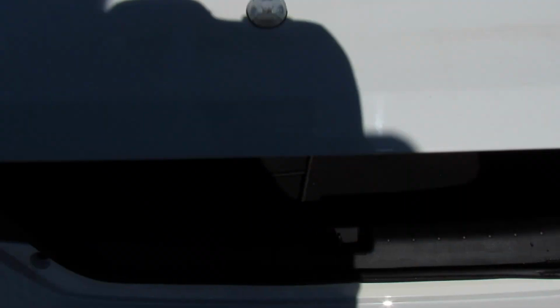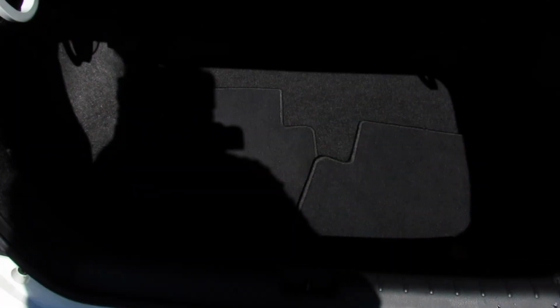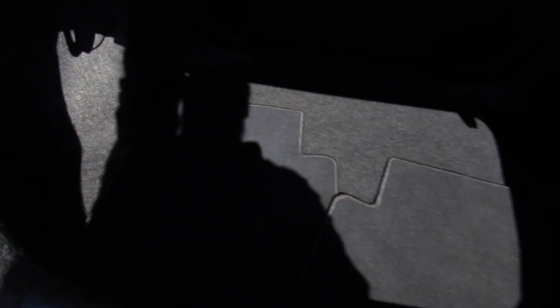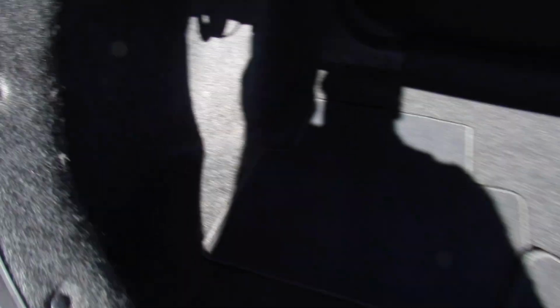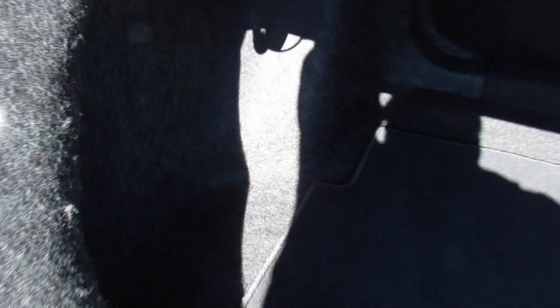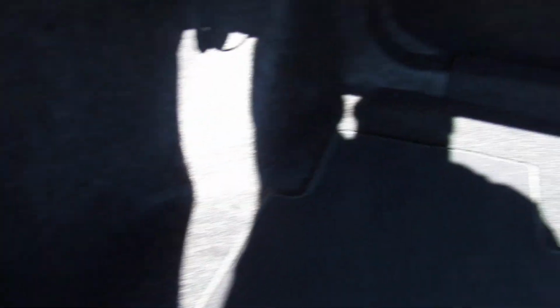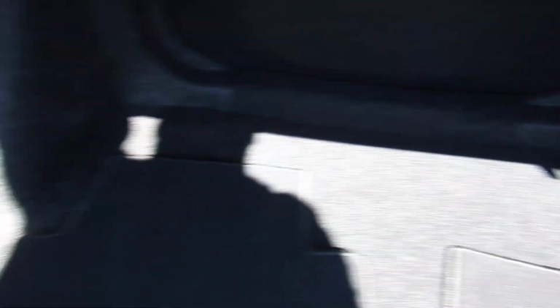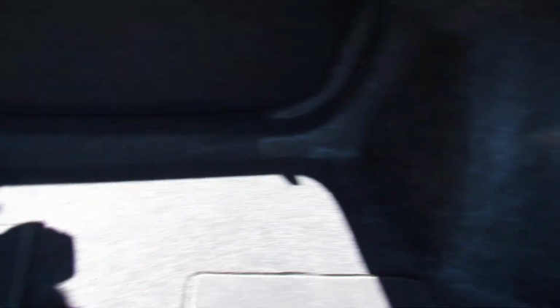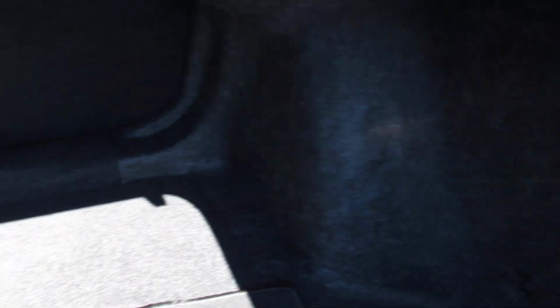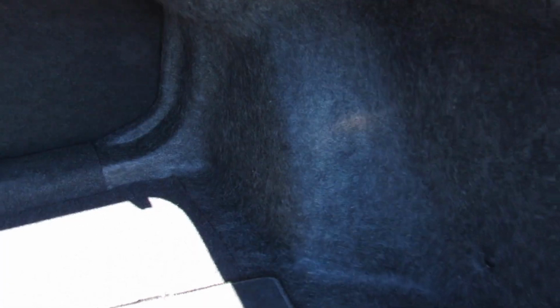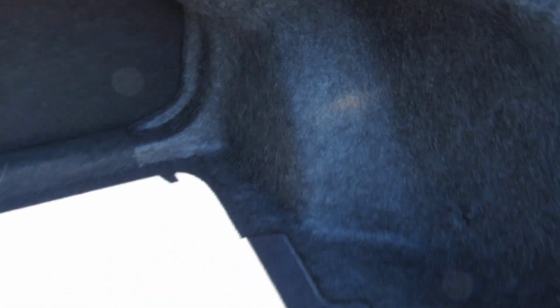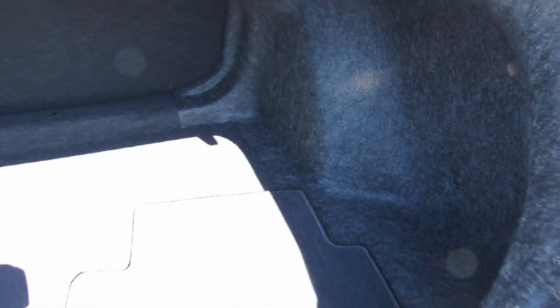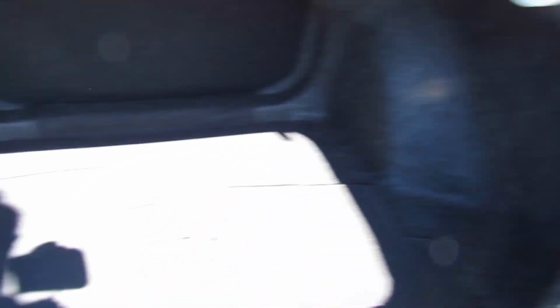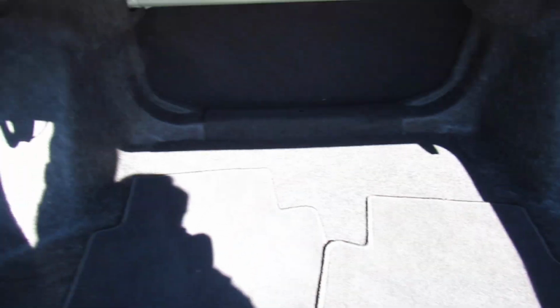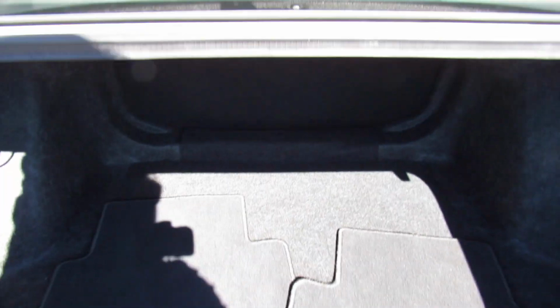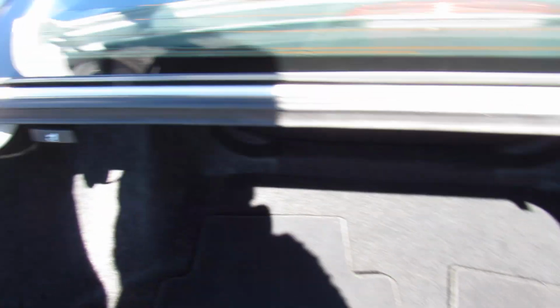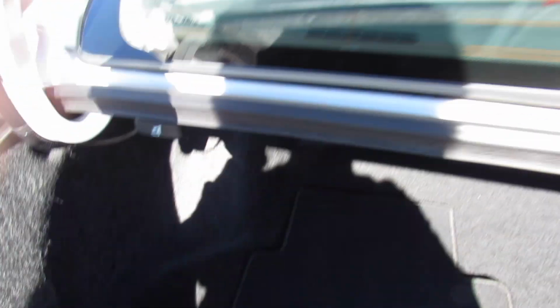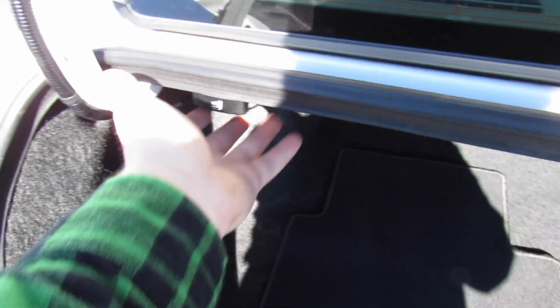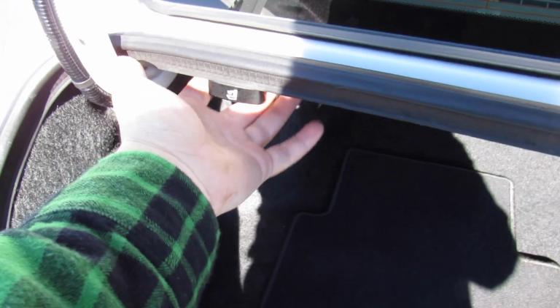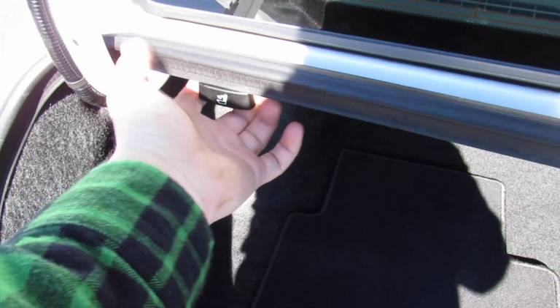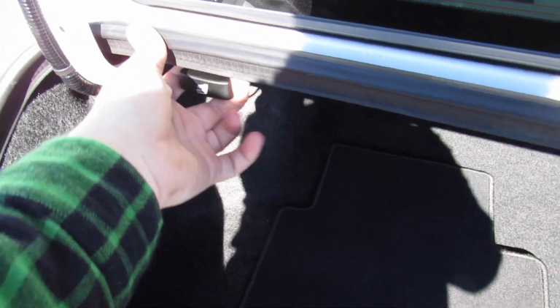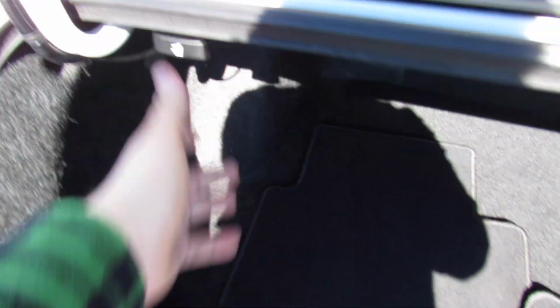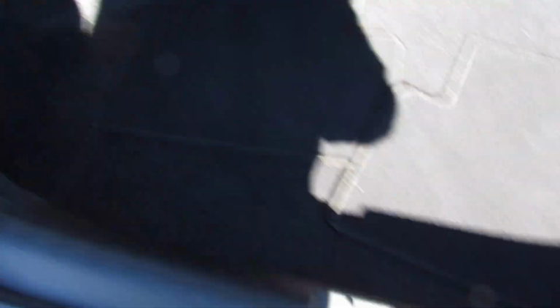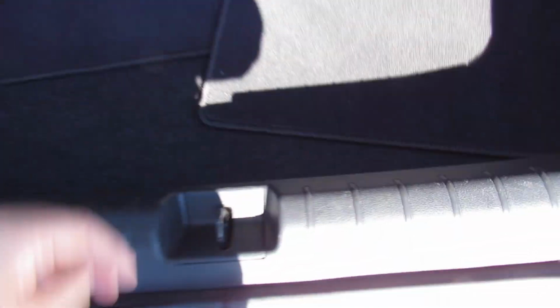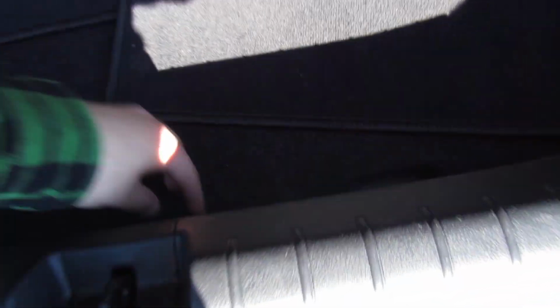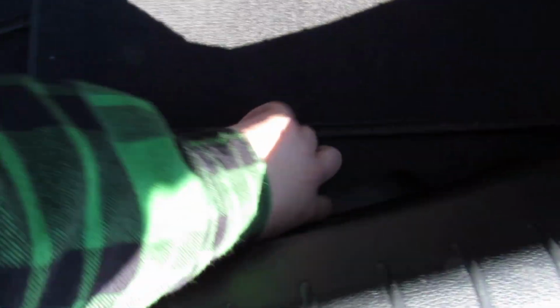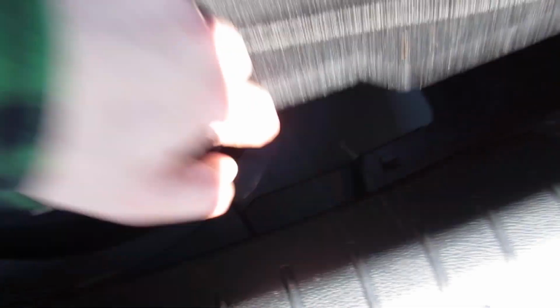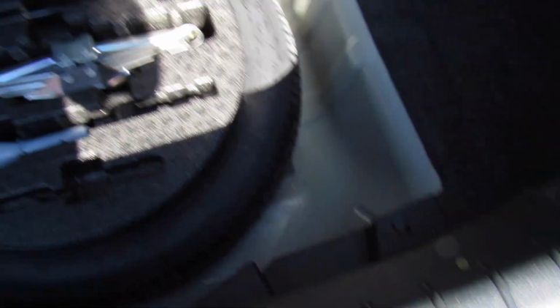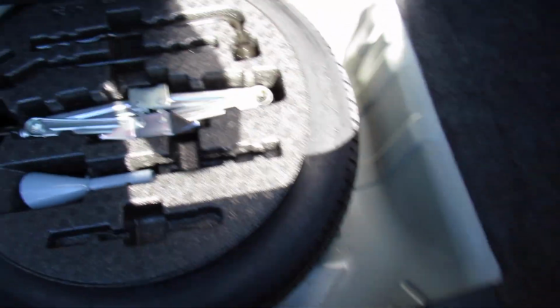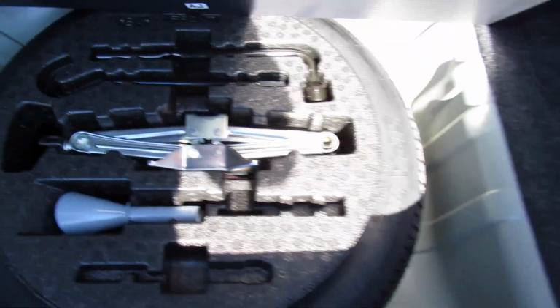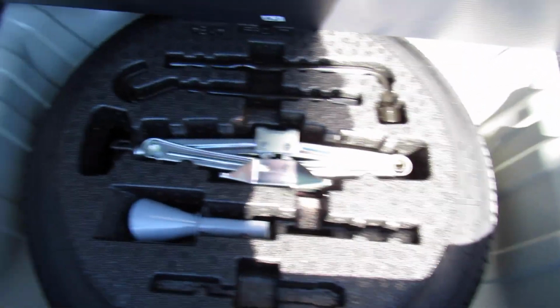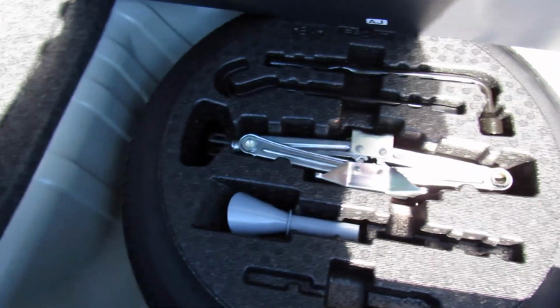Inside the trunk, everything follows through. You can release the back seat from right there, and underneath all of that you do have your spare tire.